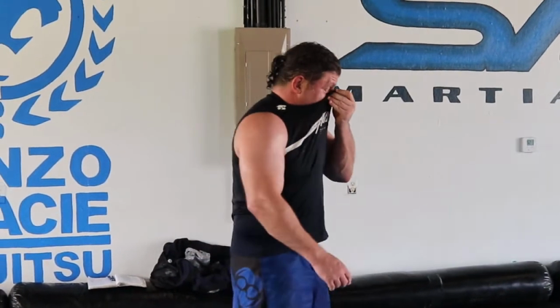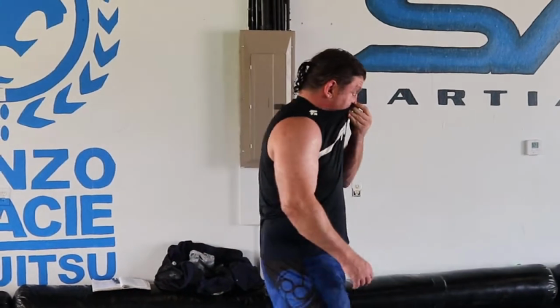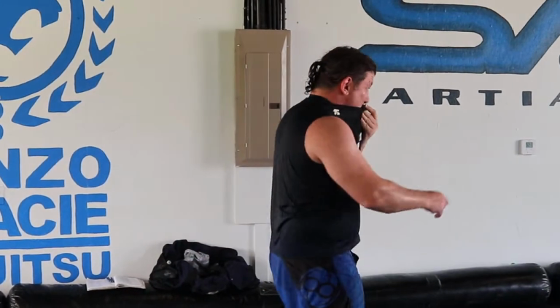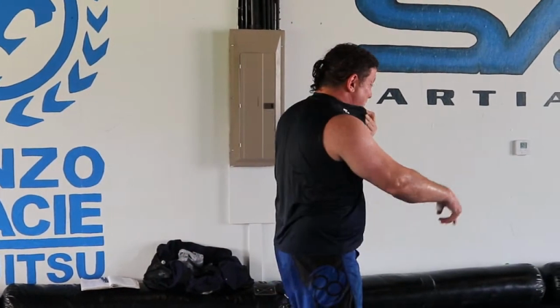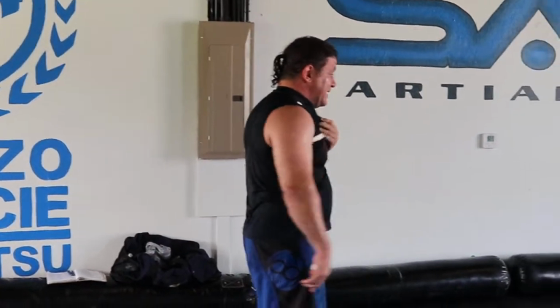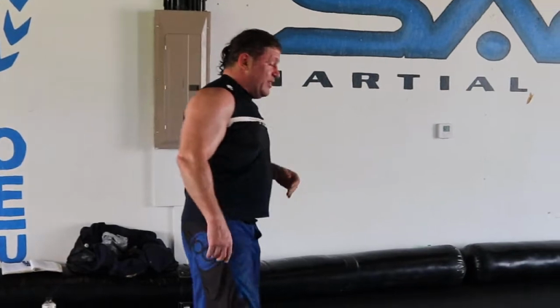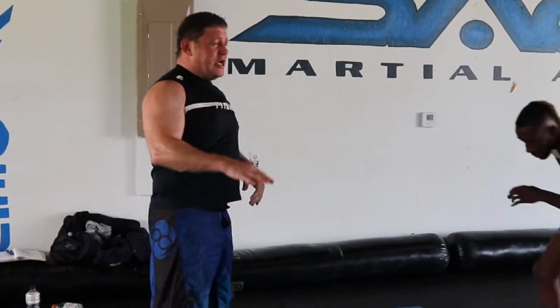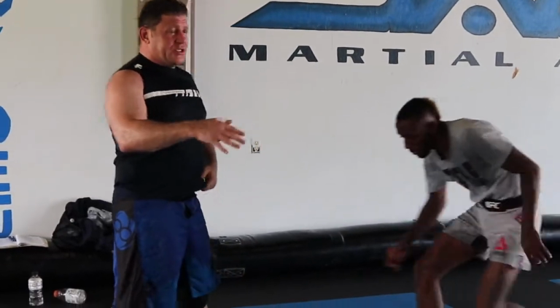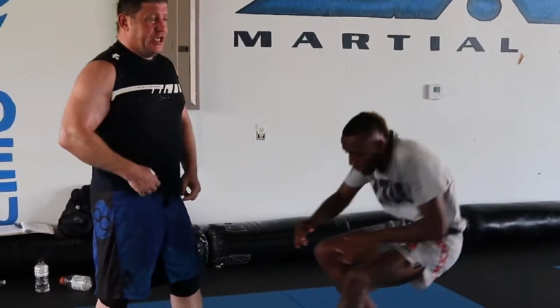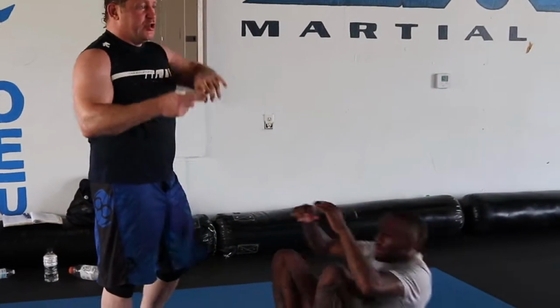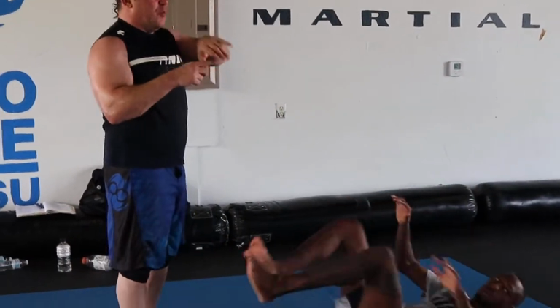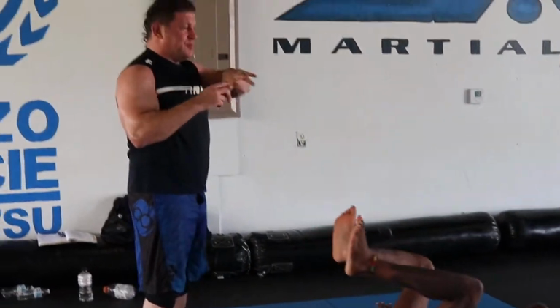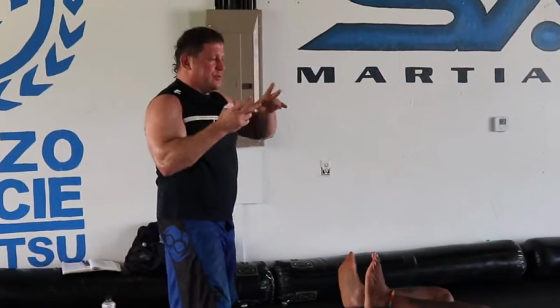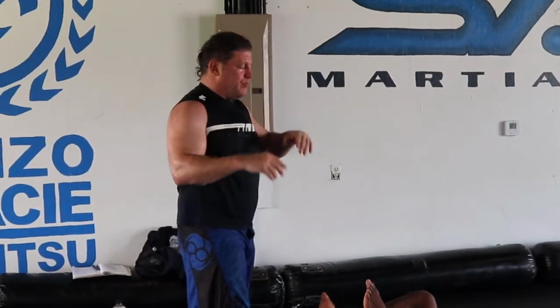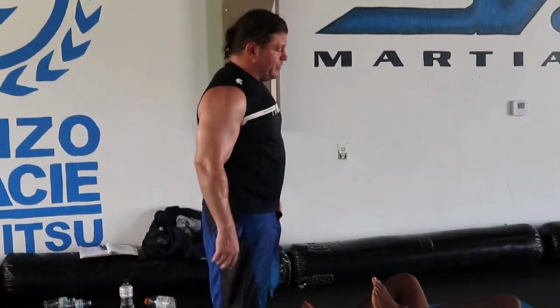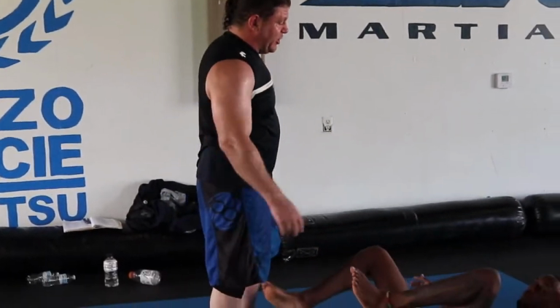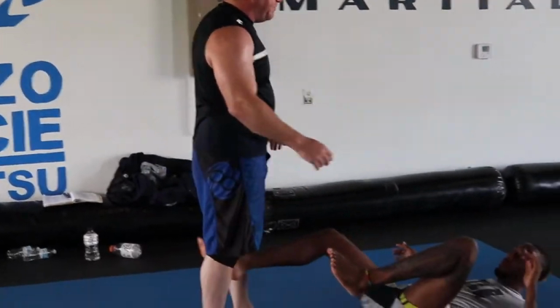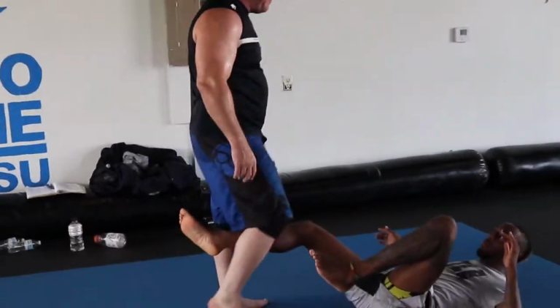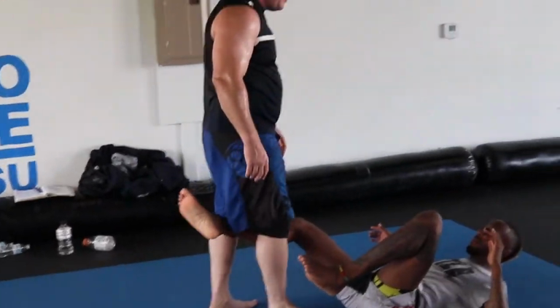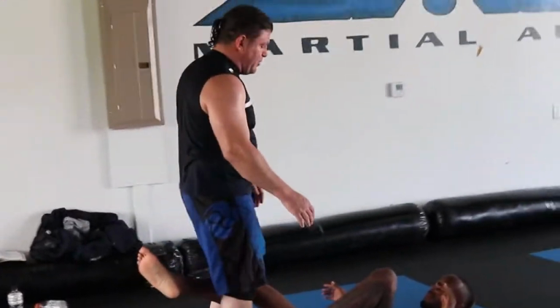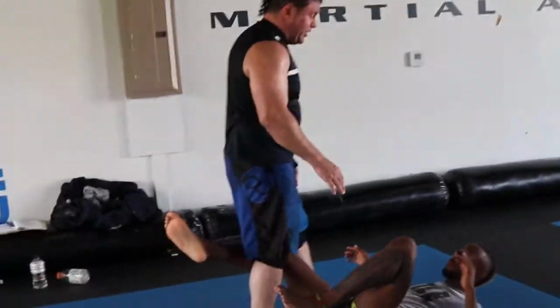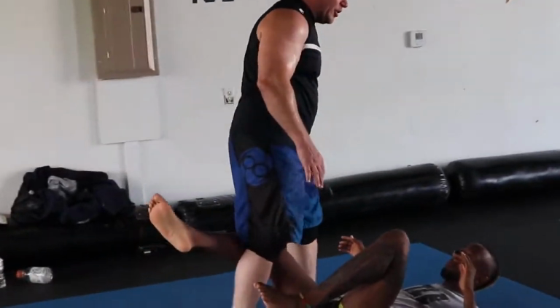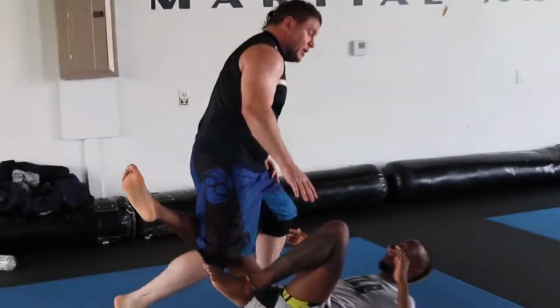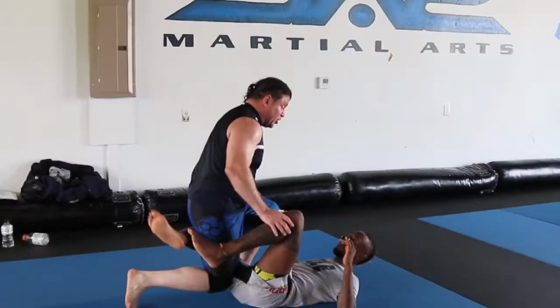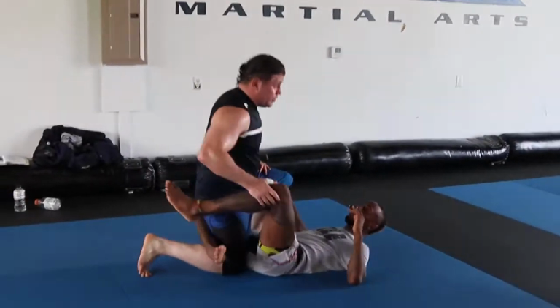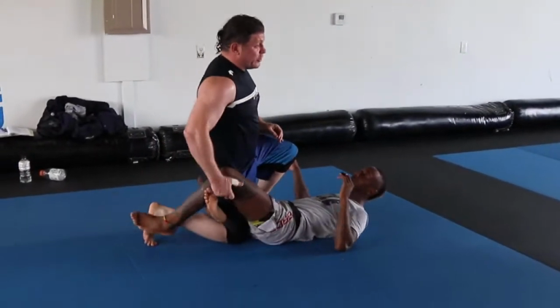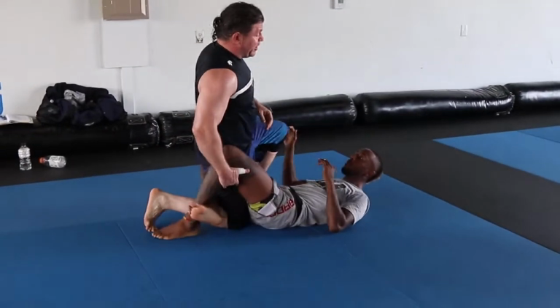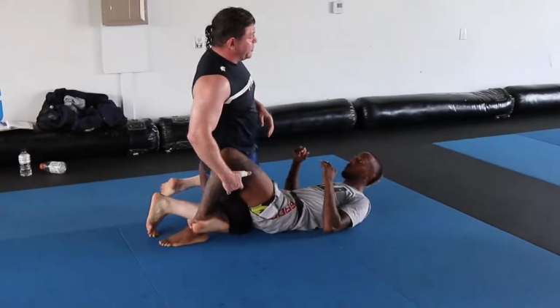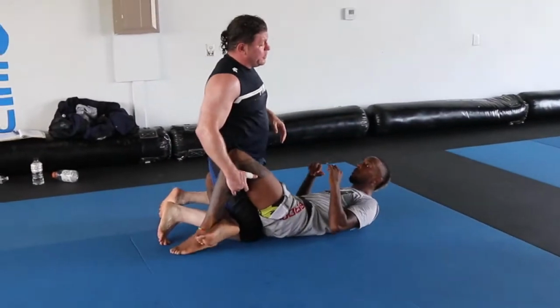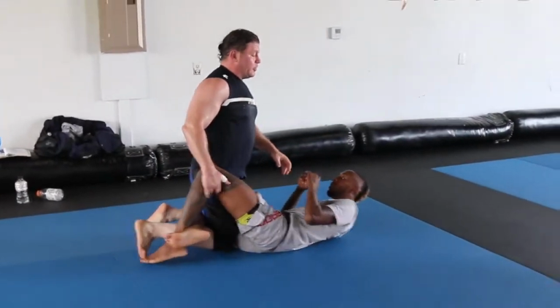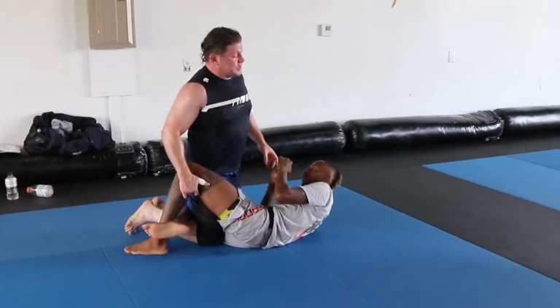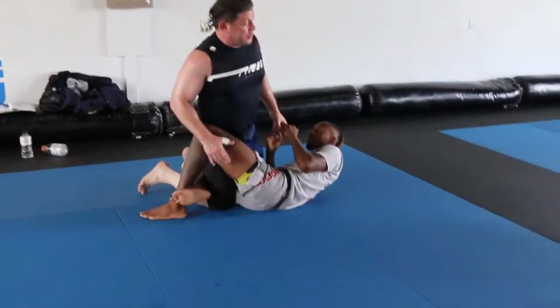Half guard. That kind of works in the Z-guard too, if you open up the Z-guard. You can also heel hooks from that as well.